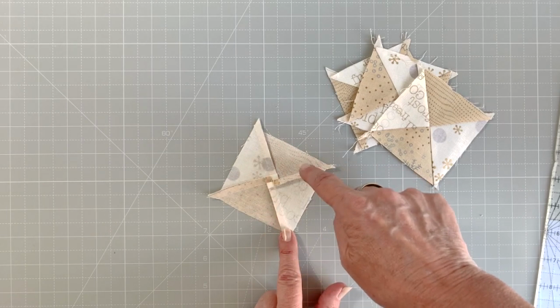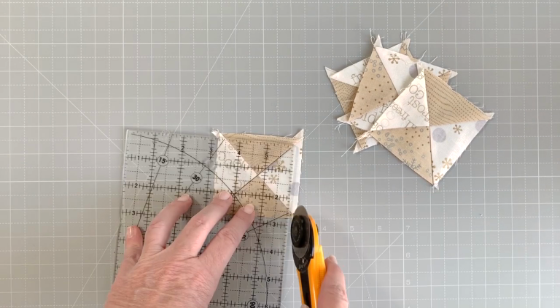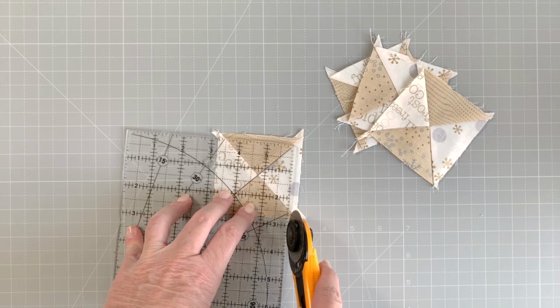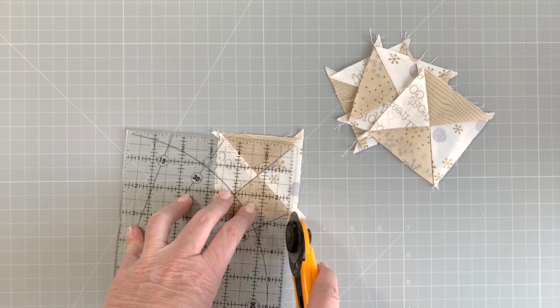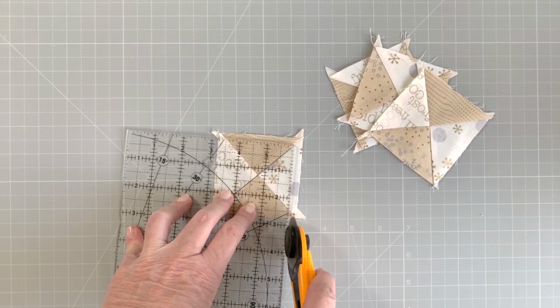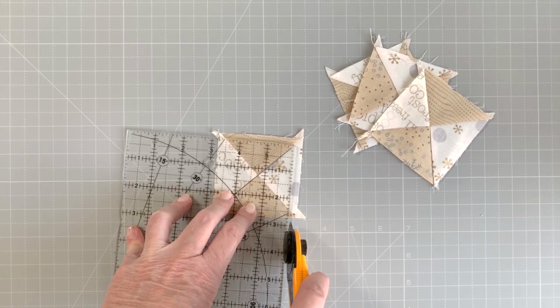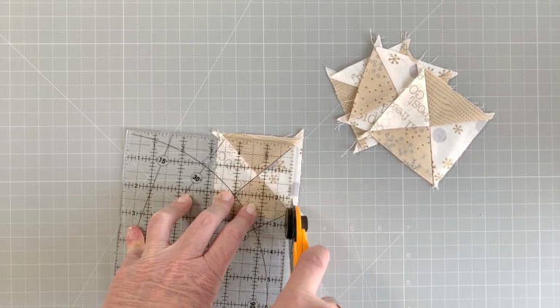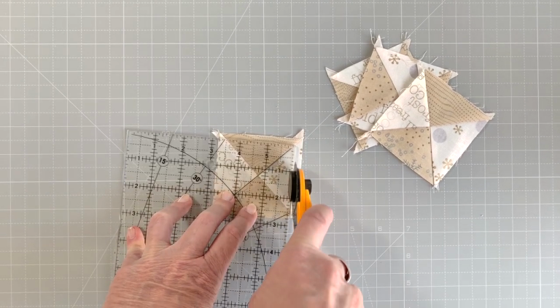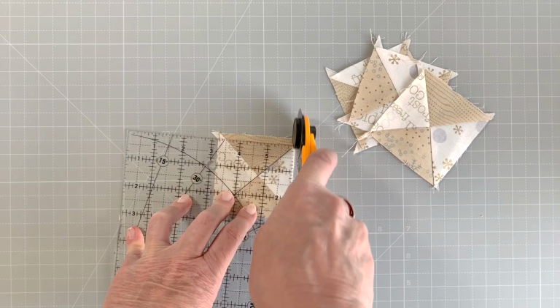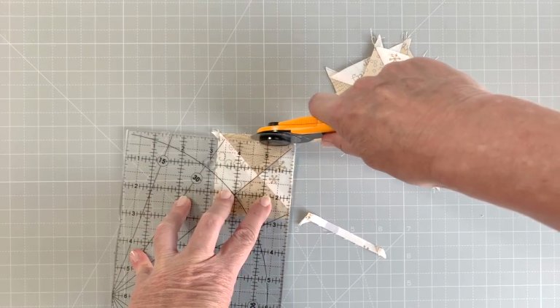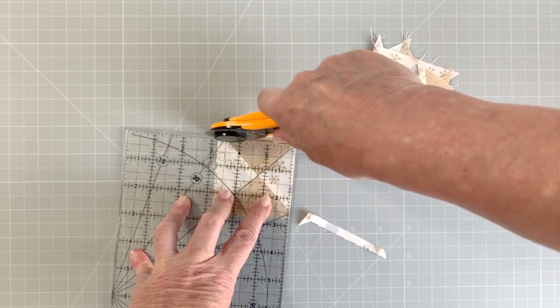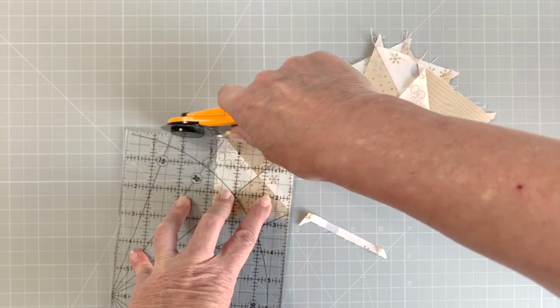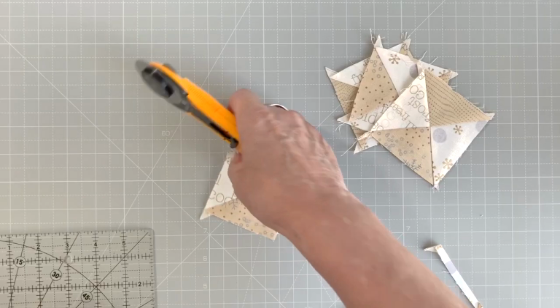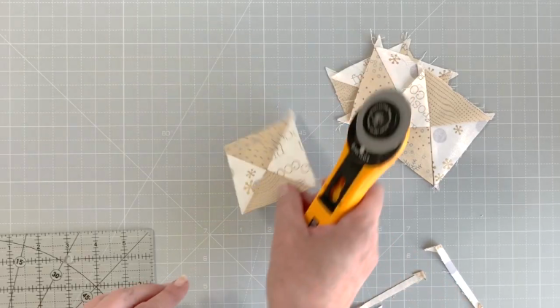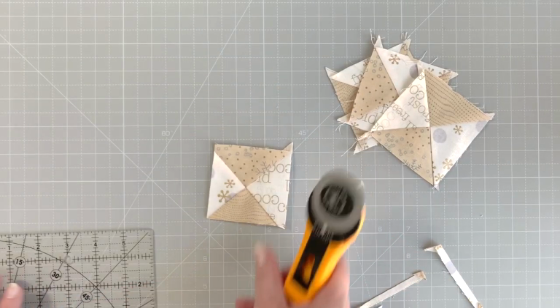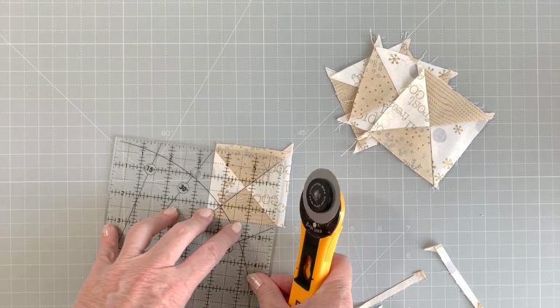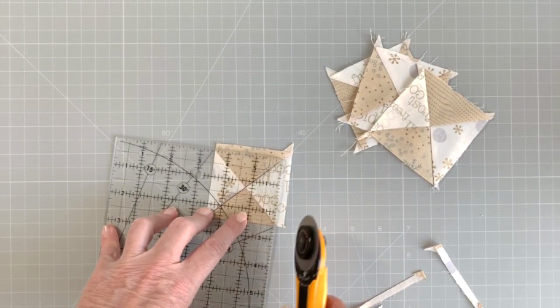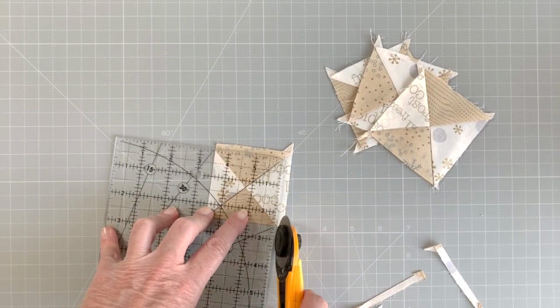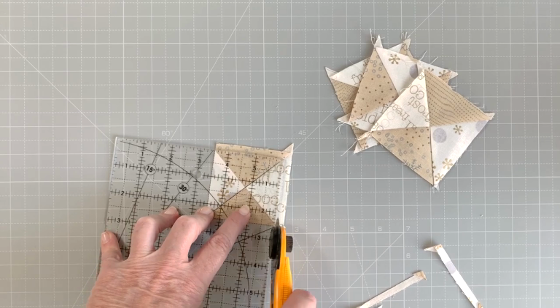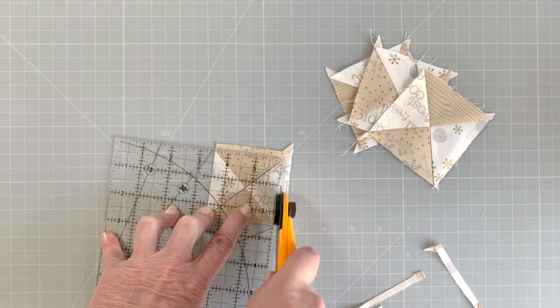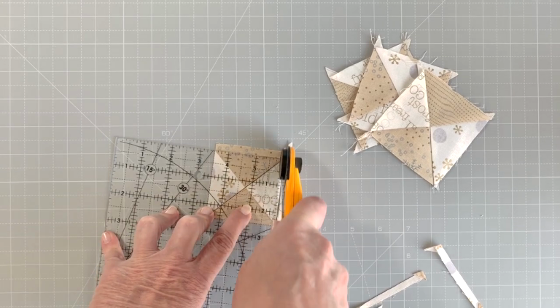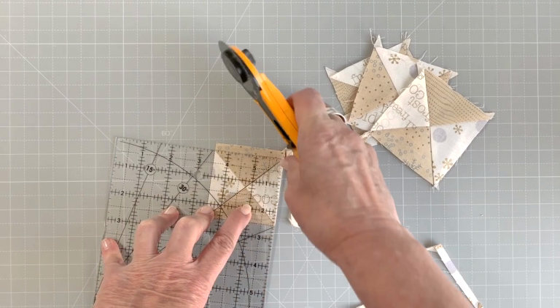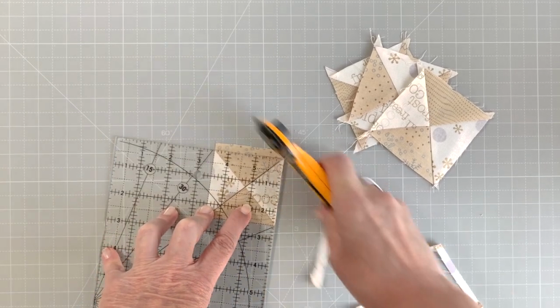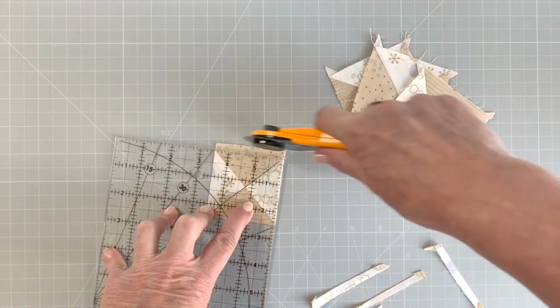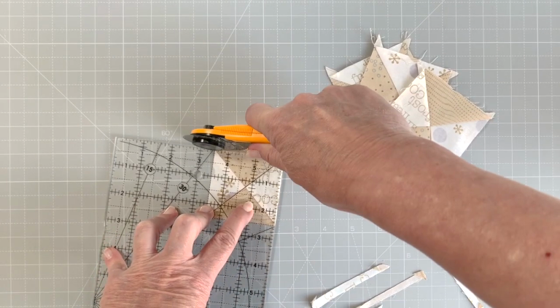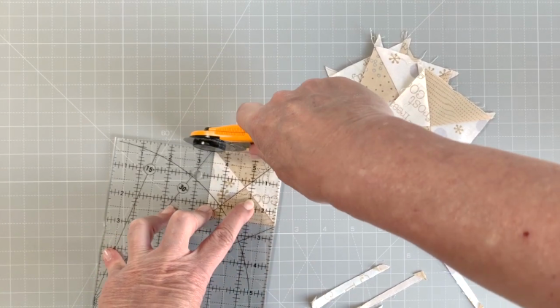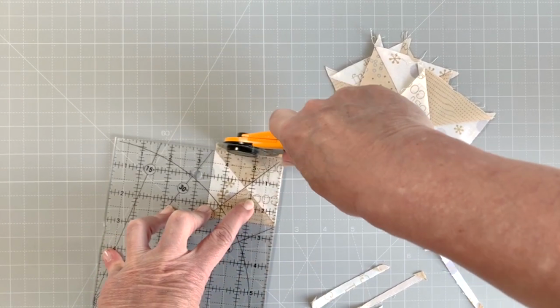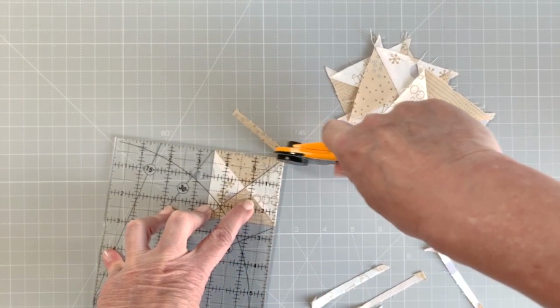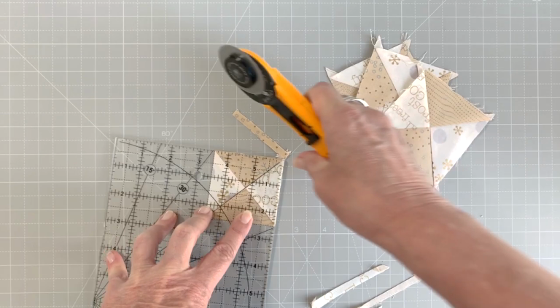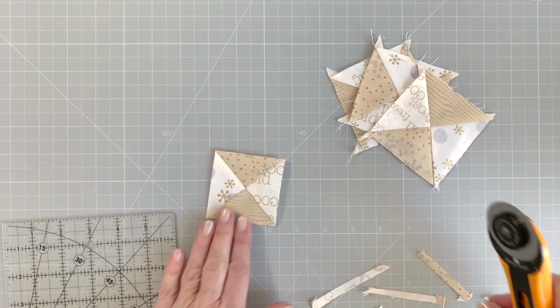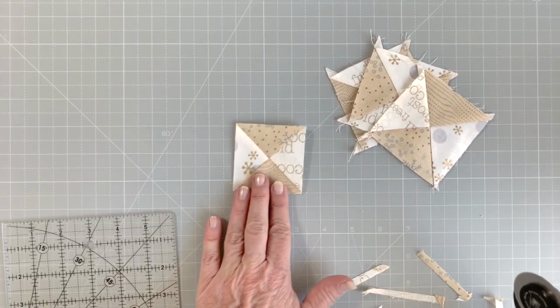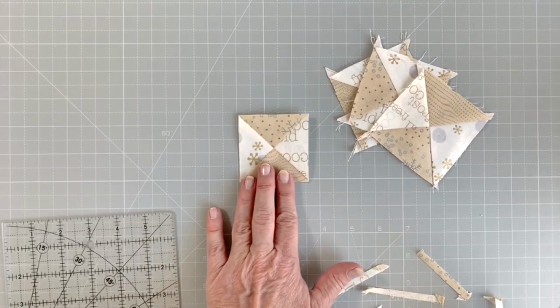To trim these units to size, find the midpoint of the unfinished block. Match the 45-degree mark on the ruler with the diagonal seam line and trim to the desired square size.